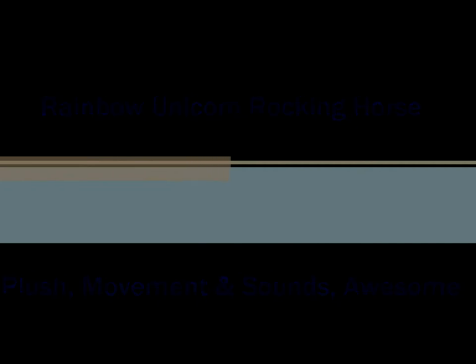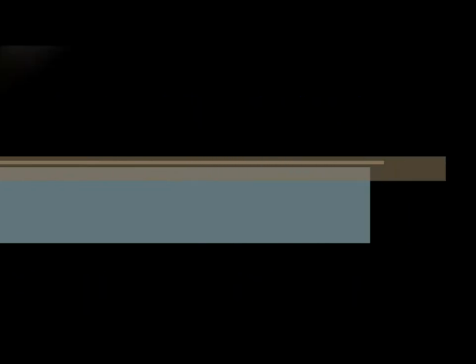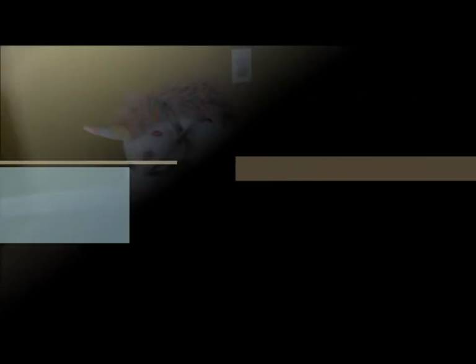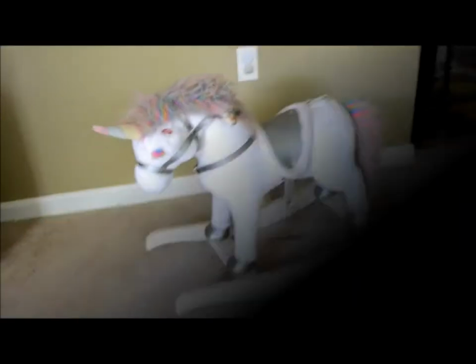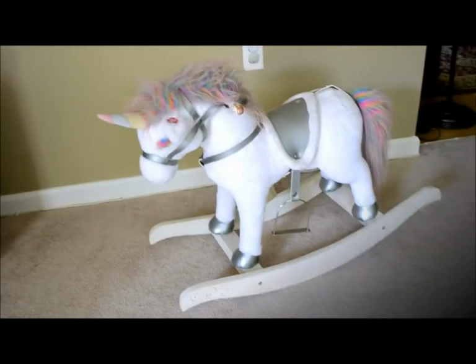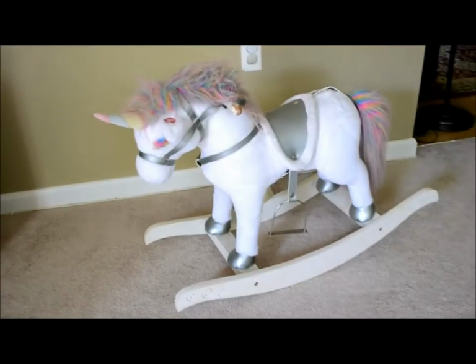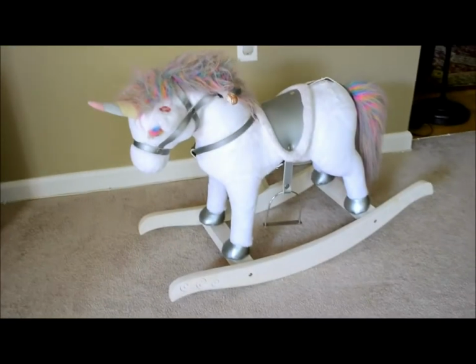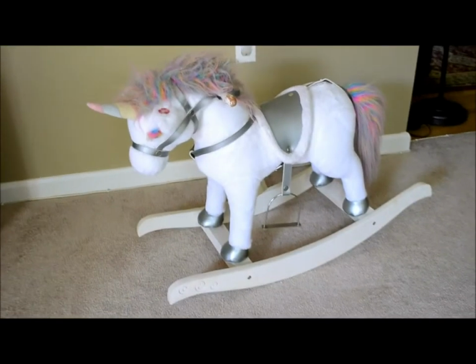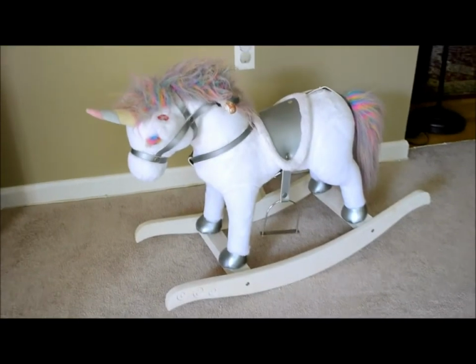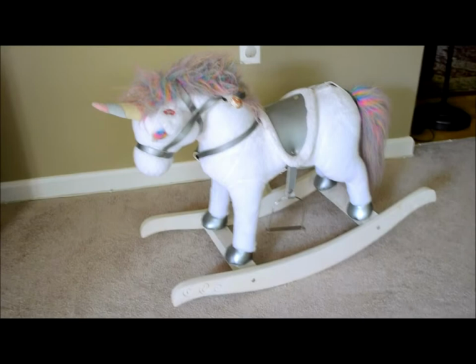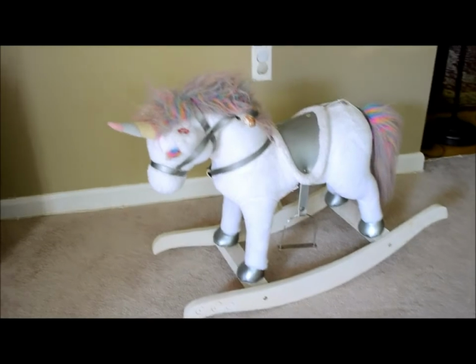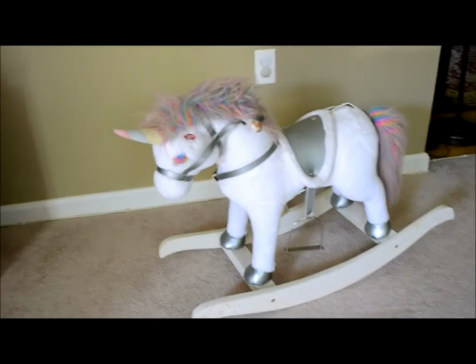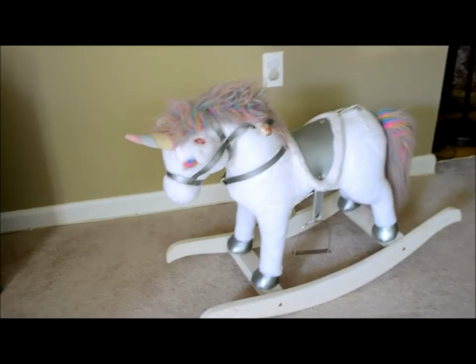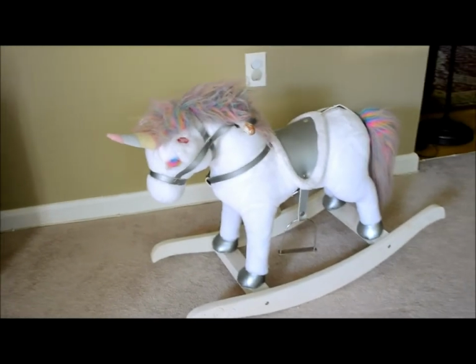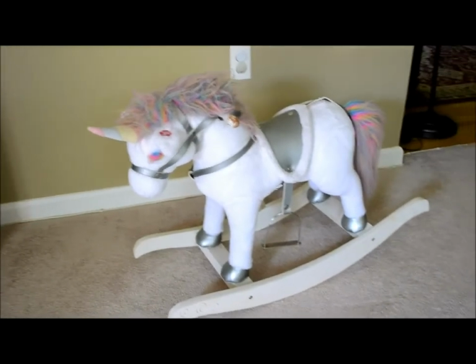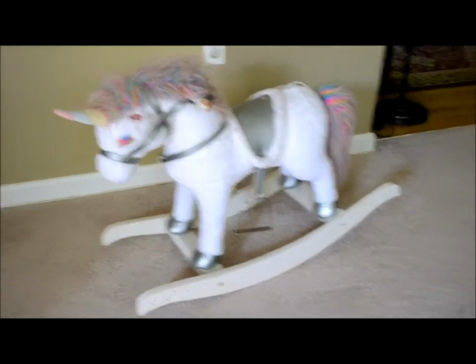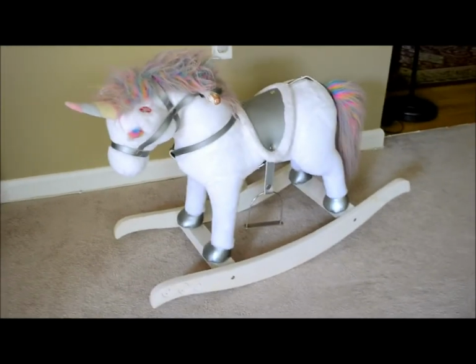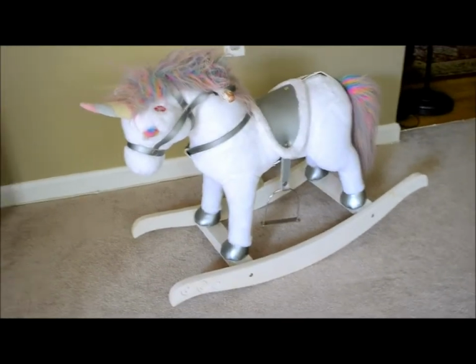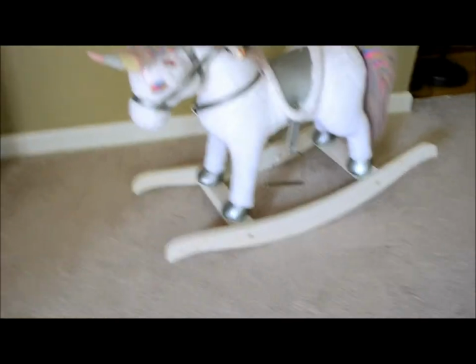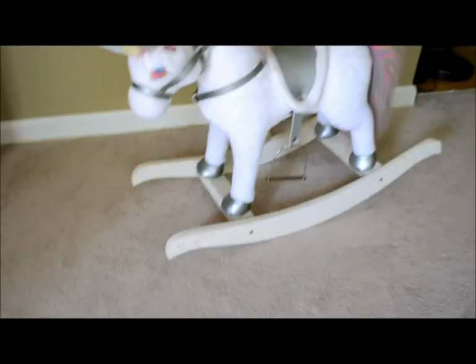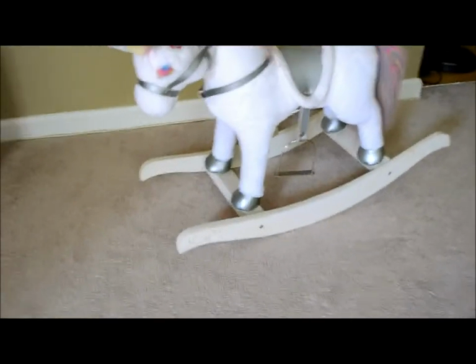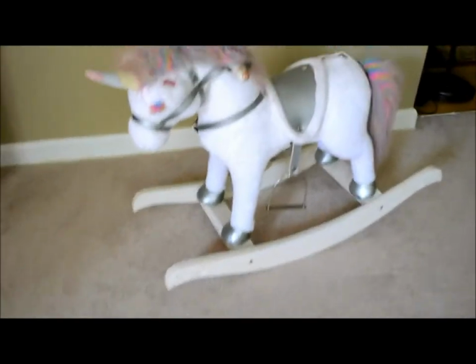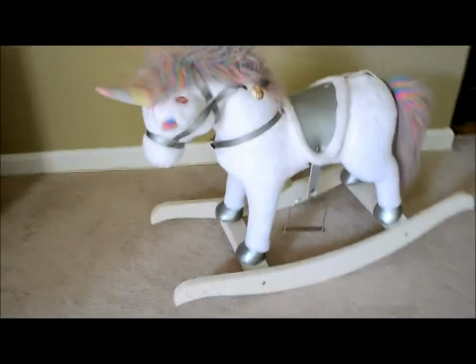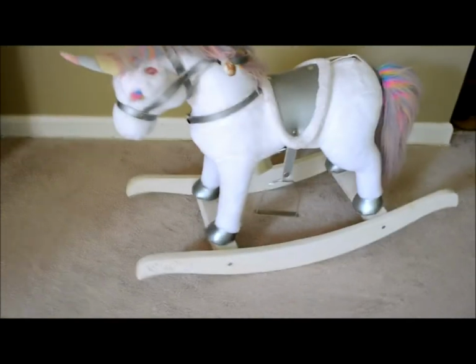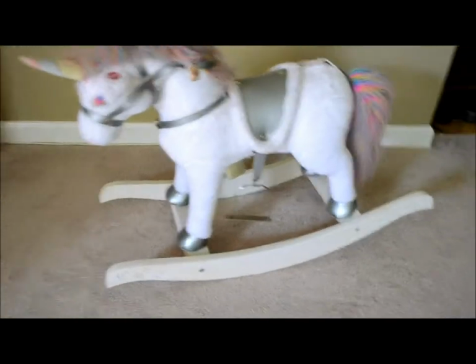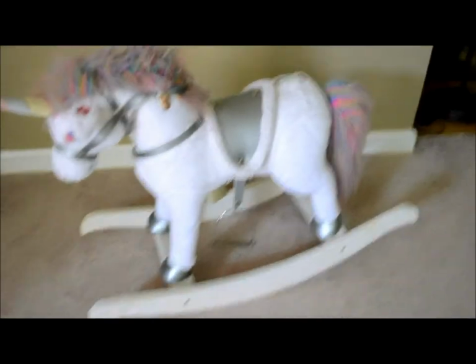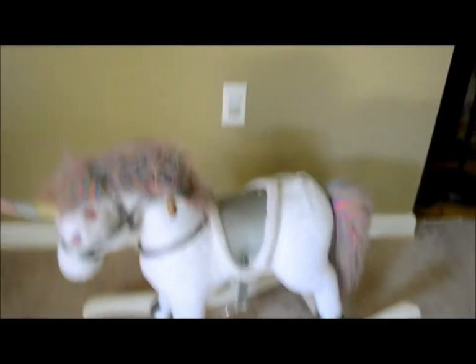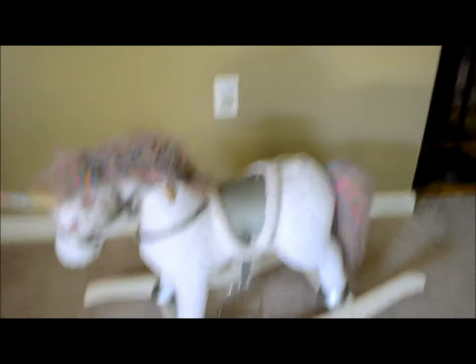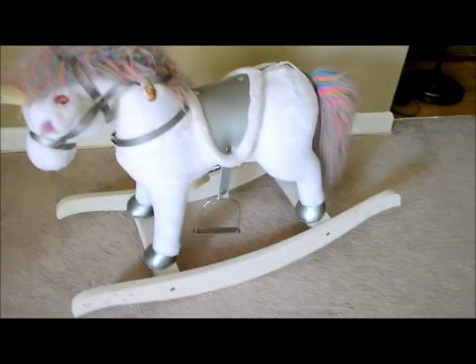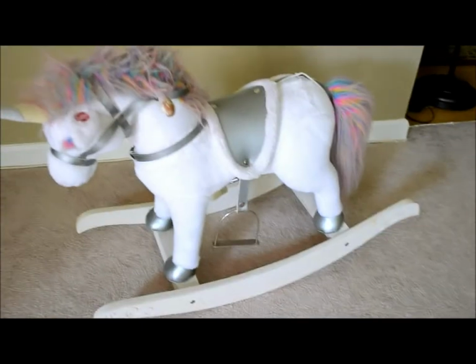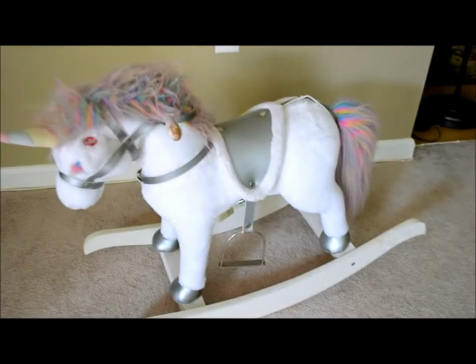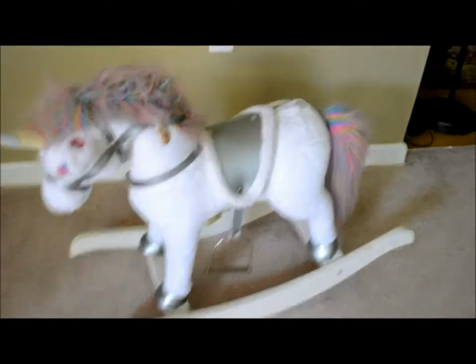This is a video about a unicorn riding toy for children. This one is a rainbow unicorn. It comes on a white or ivory rocking station. It's got a silver saddle with stirrups.